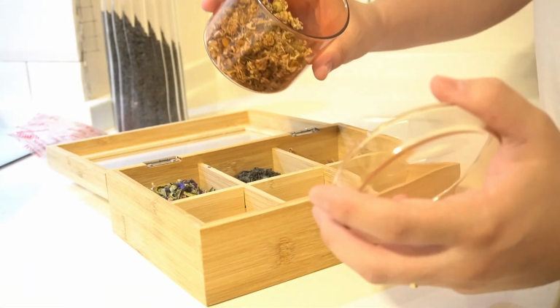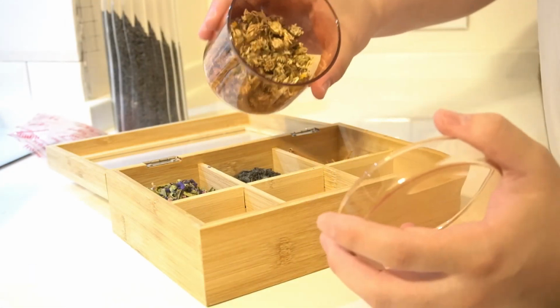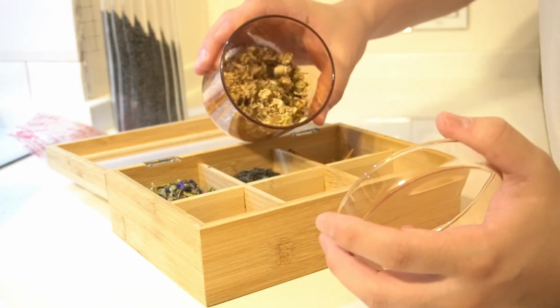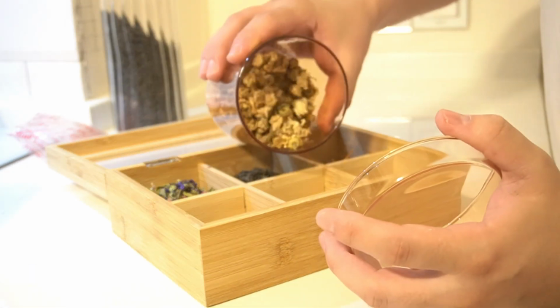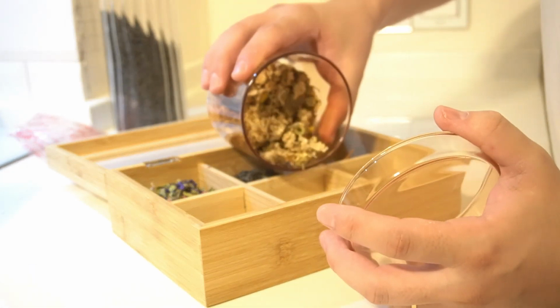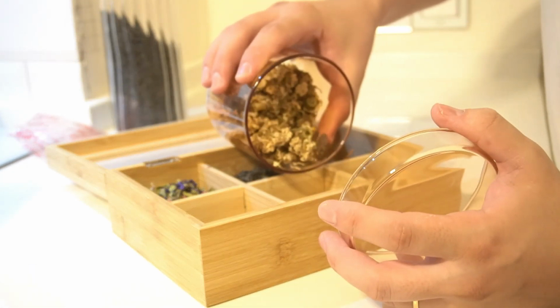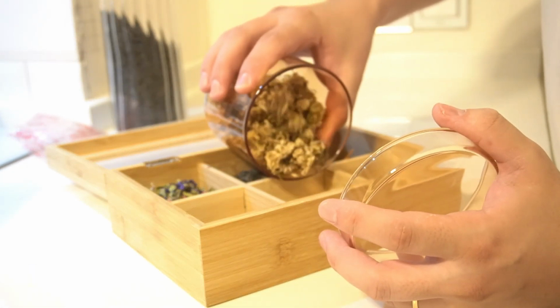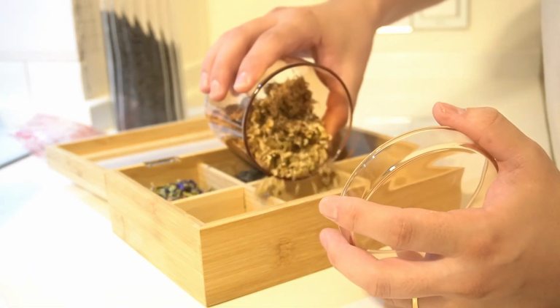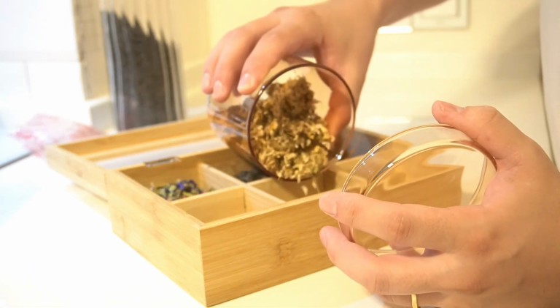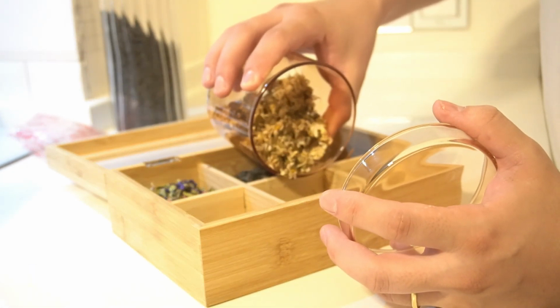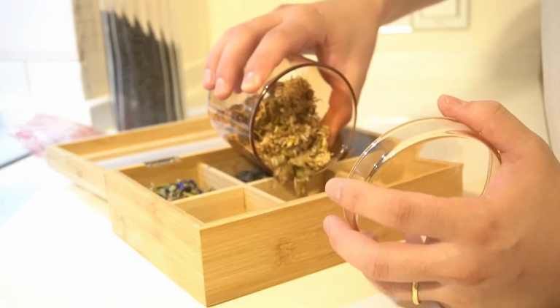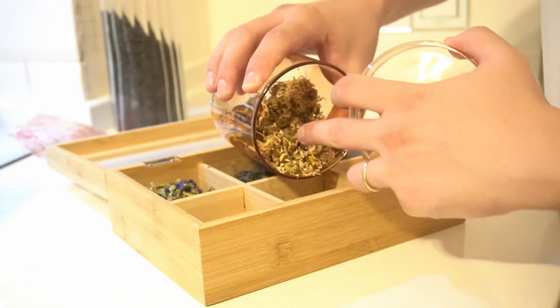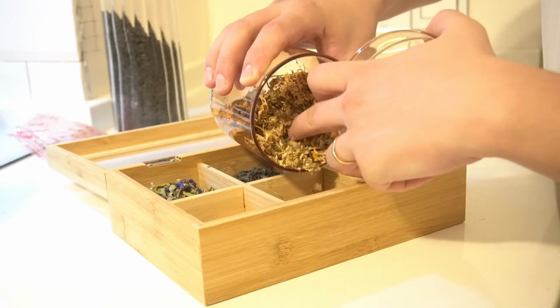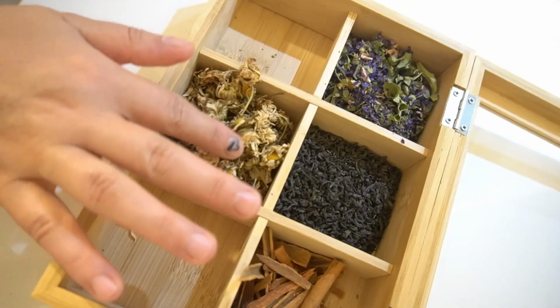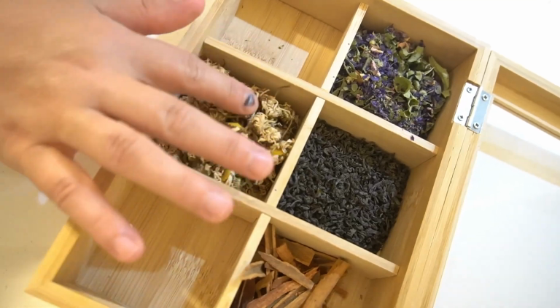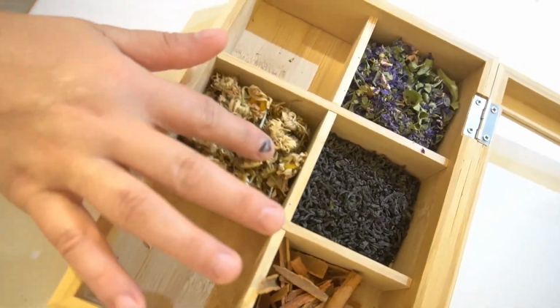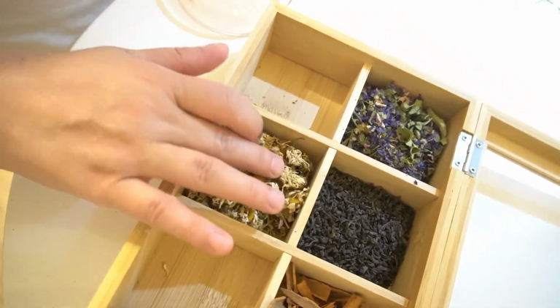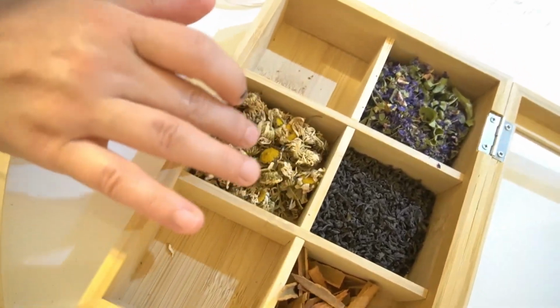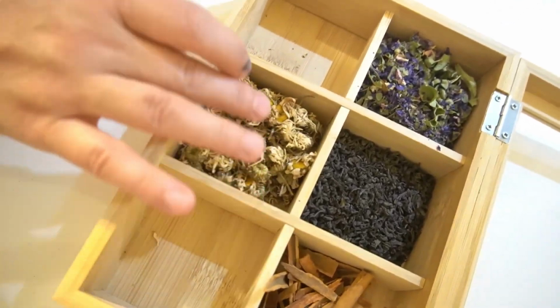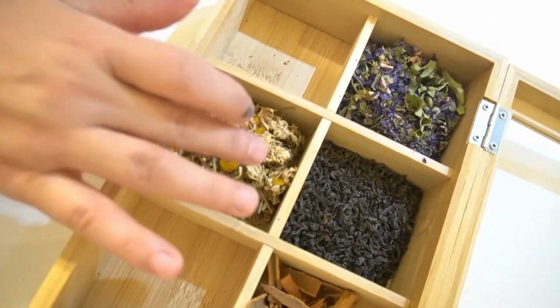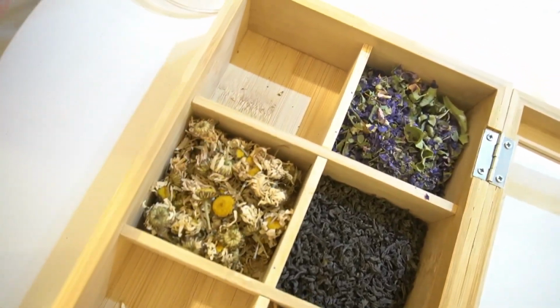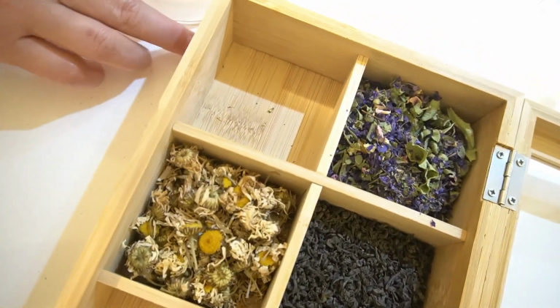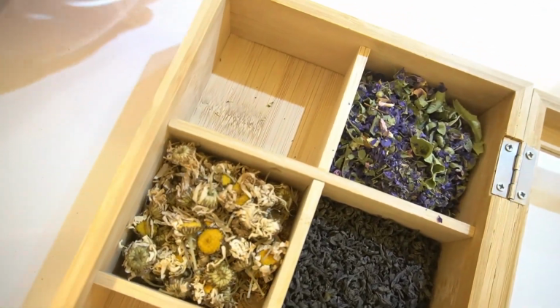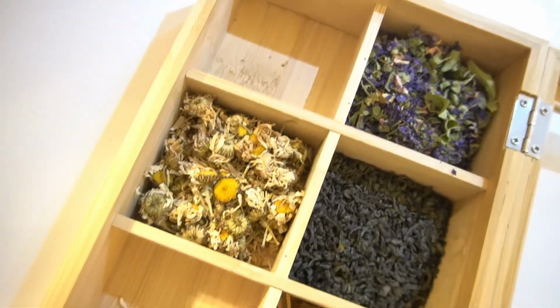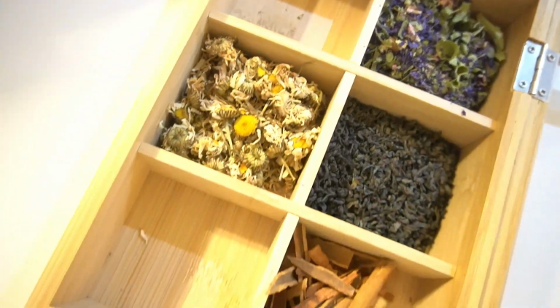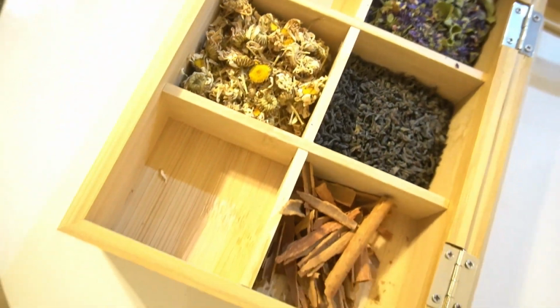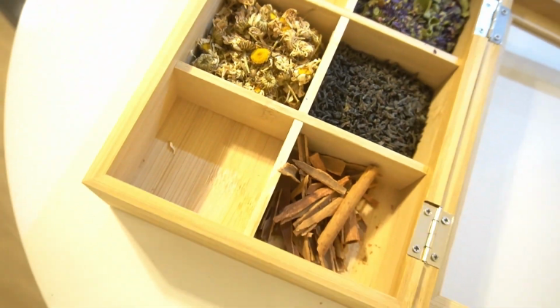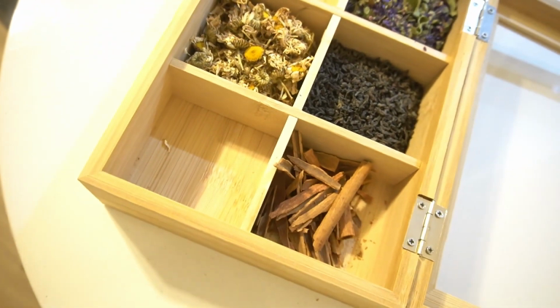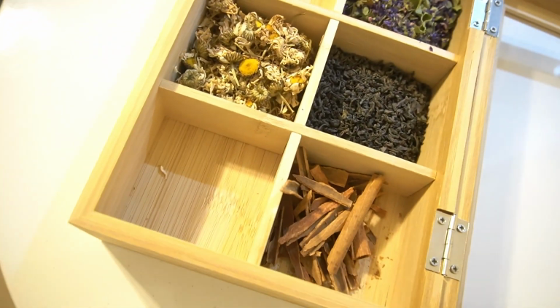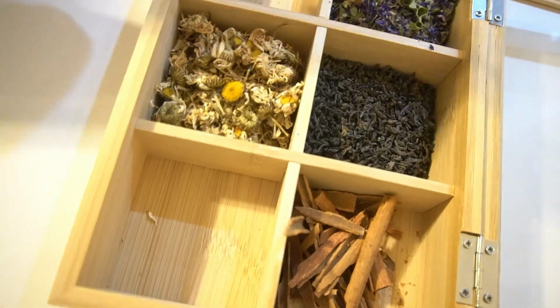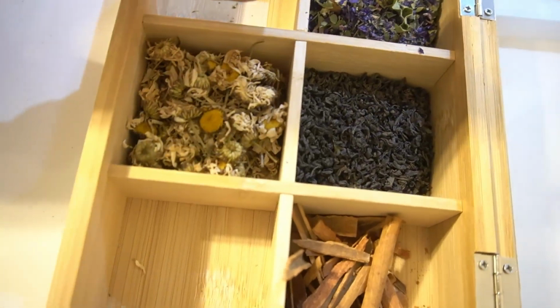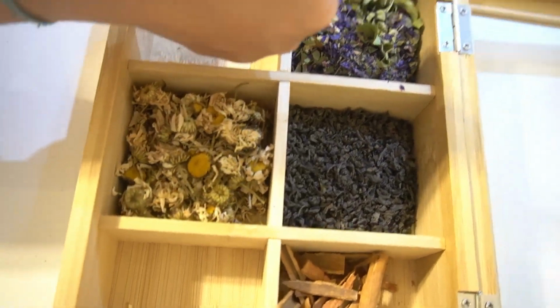Compact and convenient. With its compact size, this tea box fits easily on your countertop, in your pantry, or in a cabinet. The hinged lid ensures that your tea stays fresh and protected from dust and moisture — perfect for tea lovers.